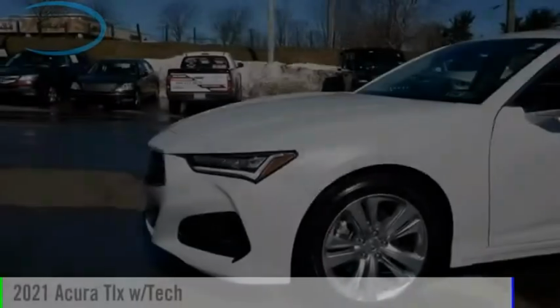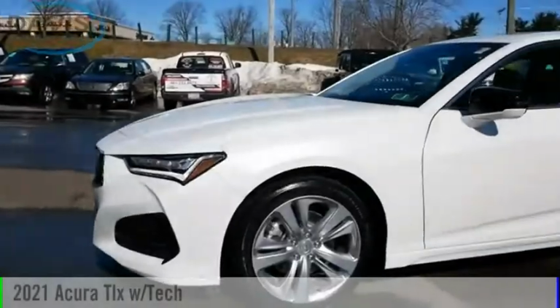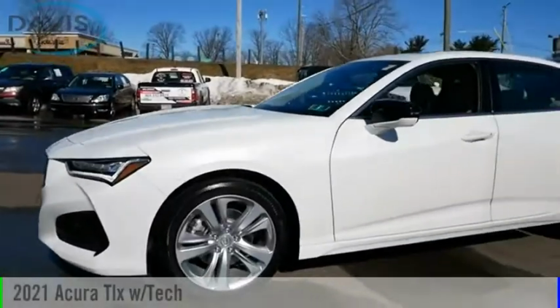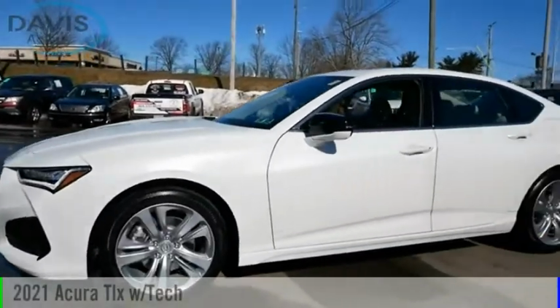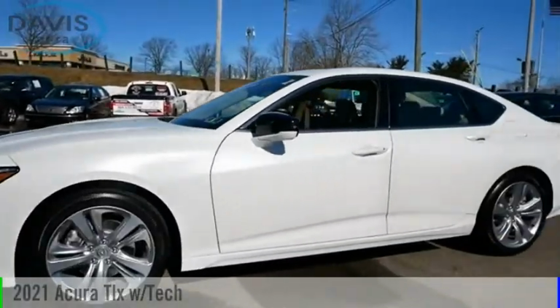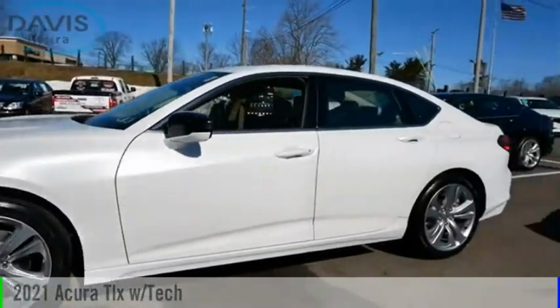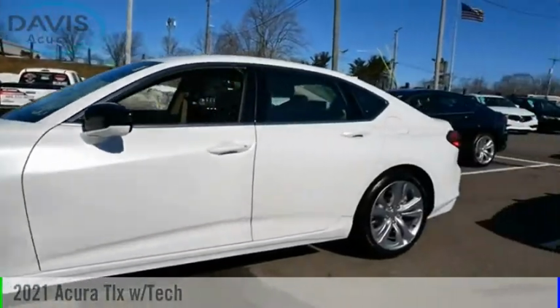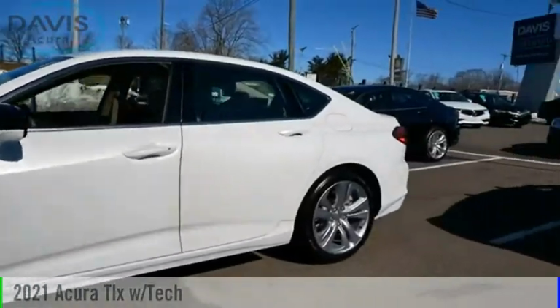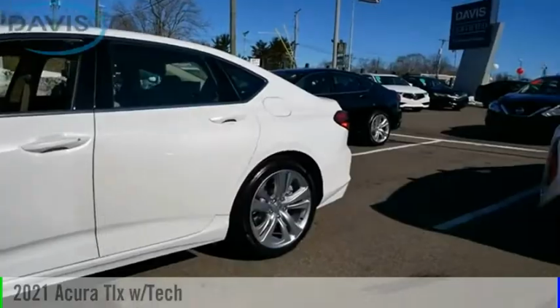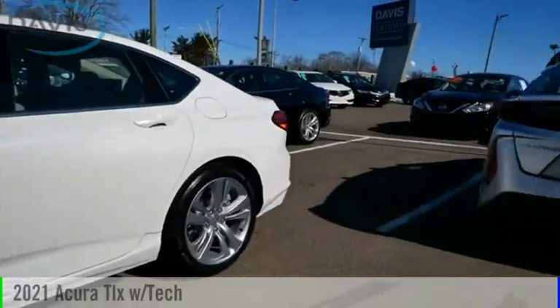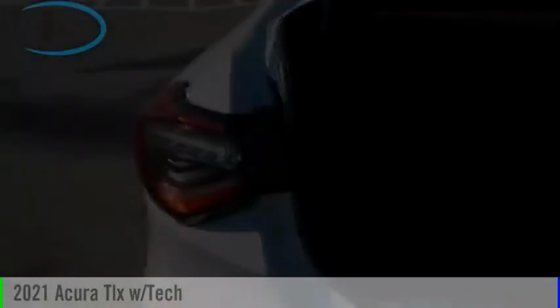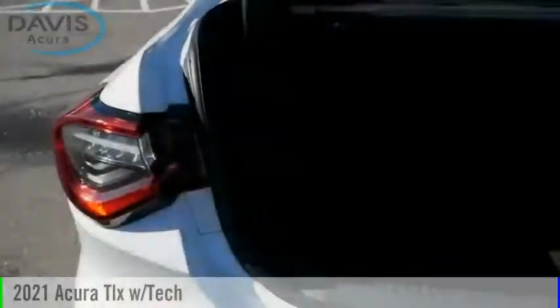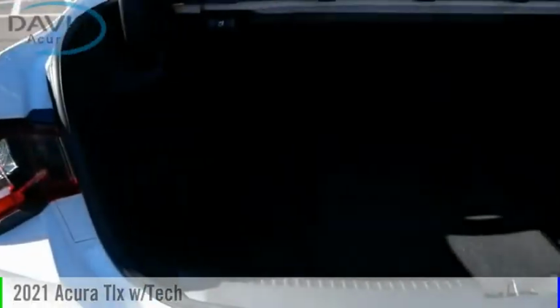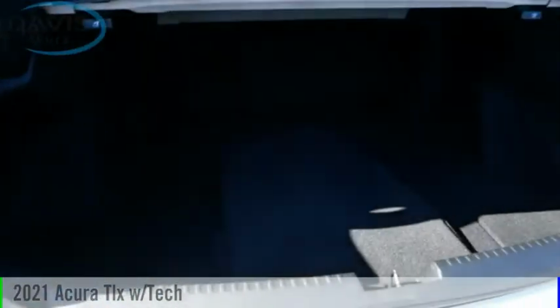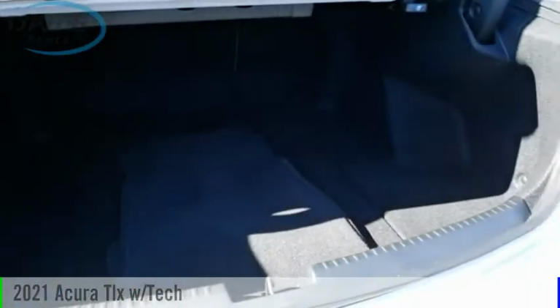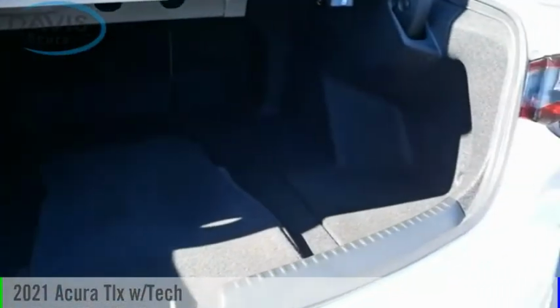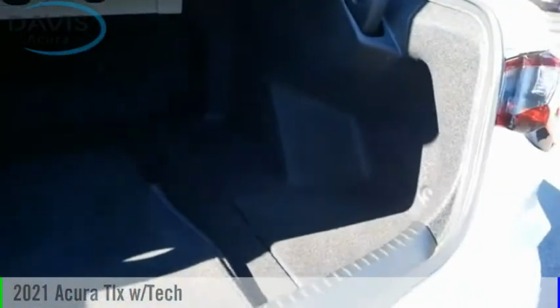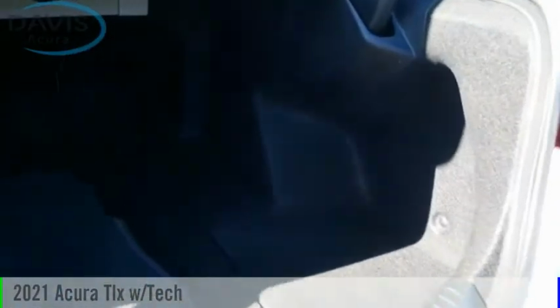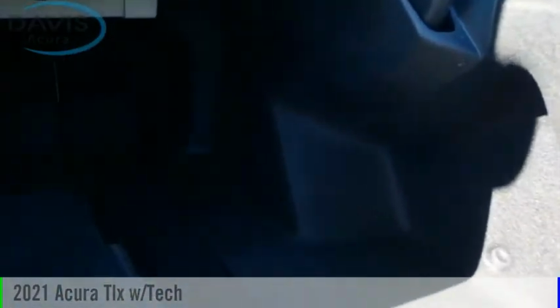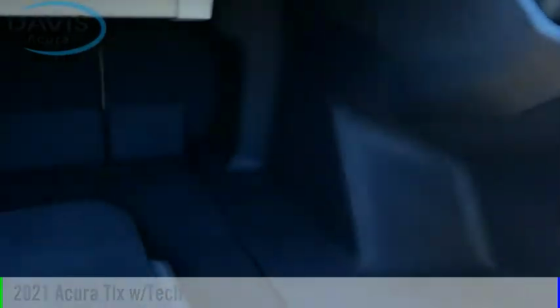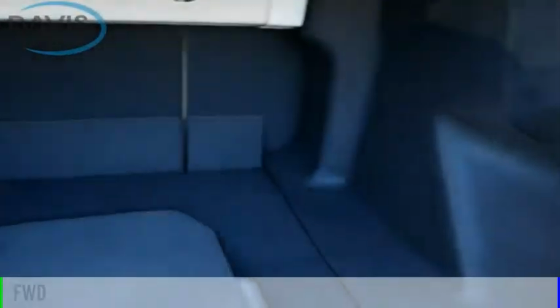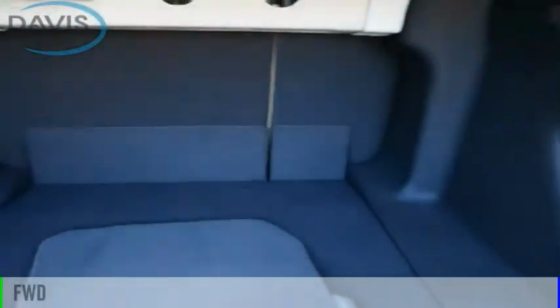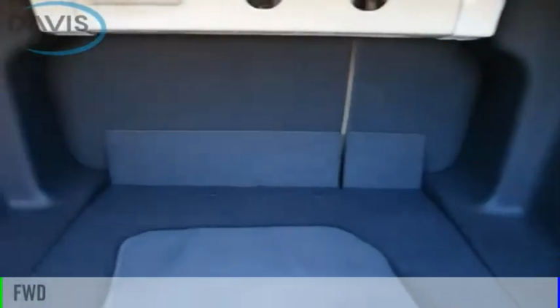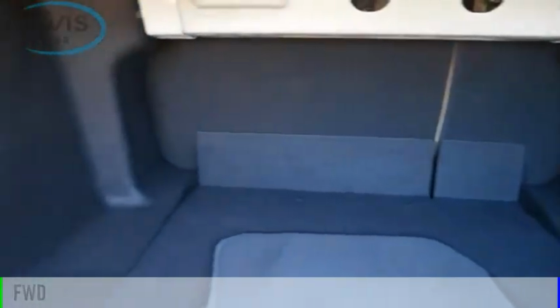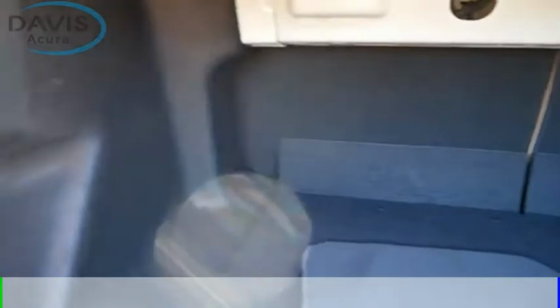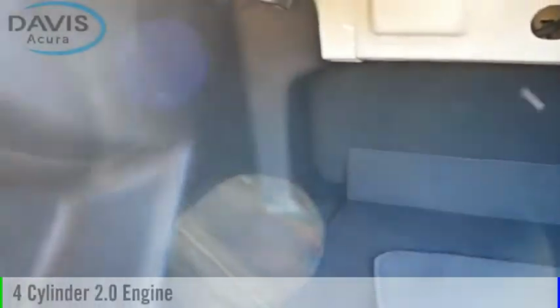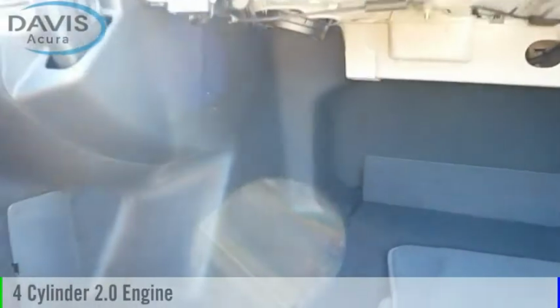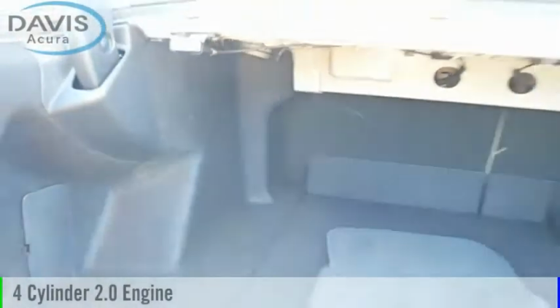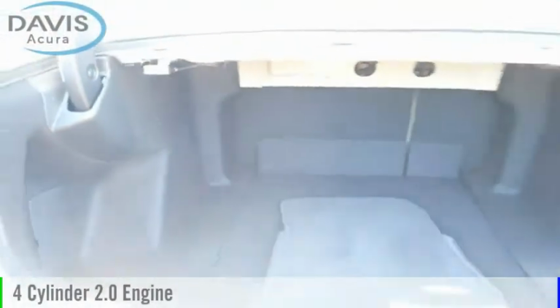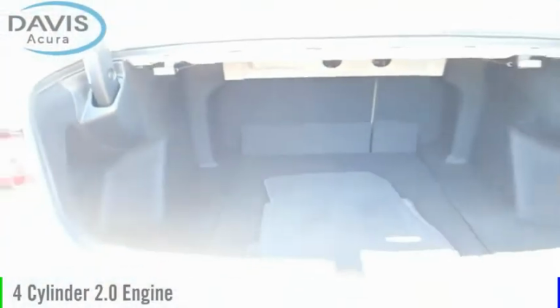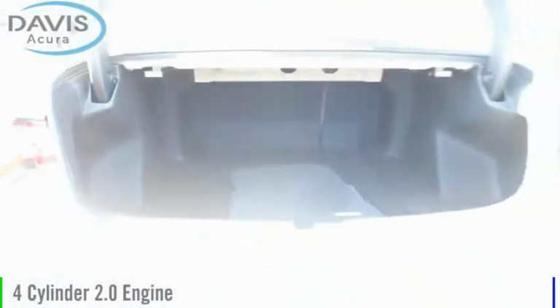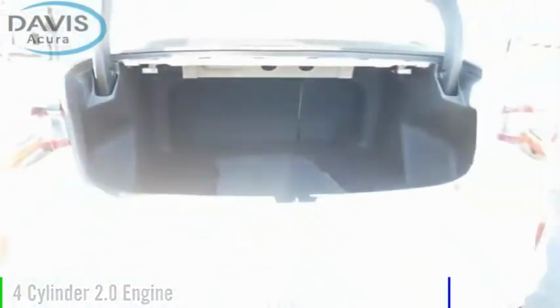Take a ride in the 2021 Acura TLX. This vehicle is powered by a front-wheel drive, four-cylinder, 2.0-liter engine.